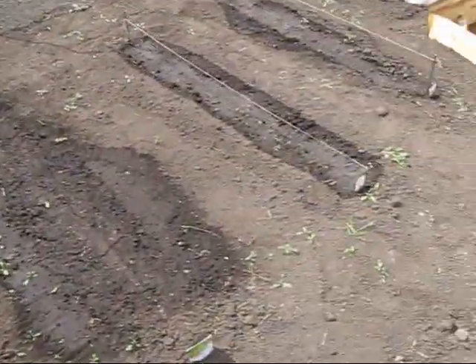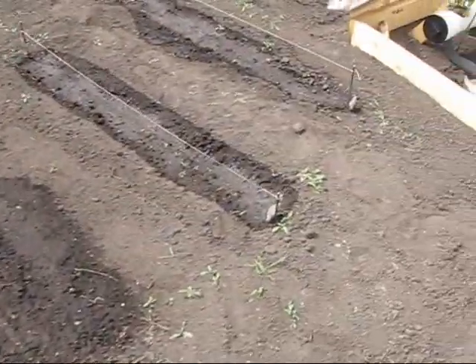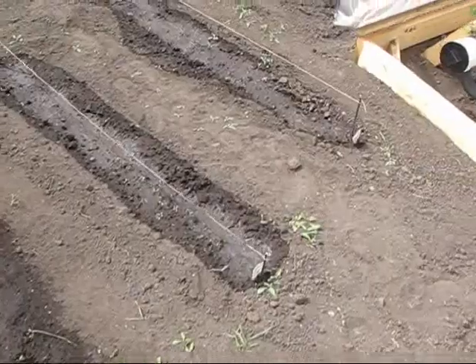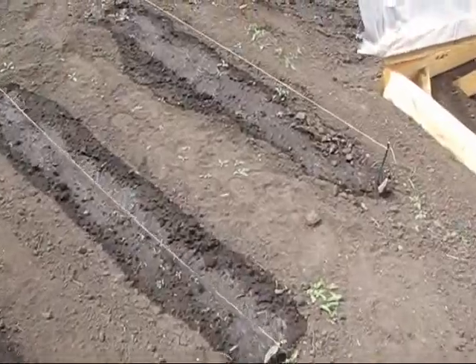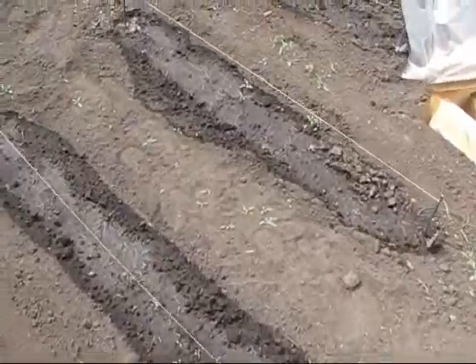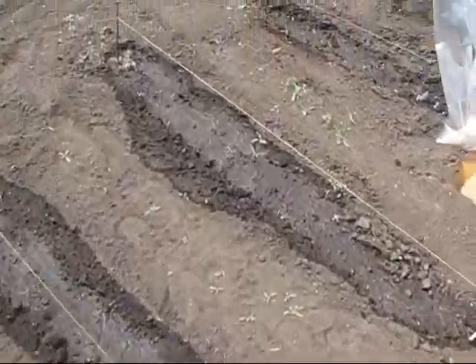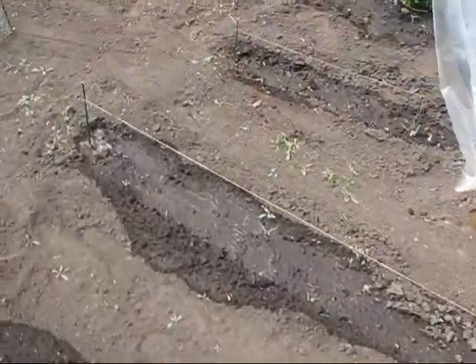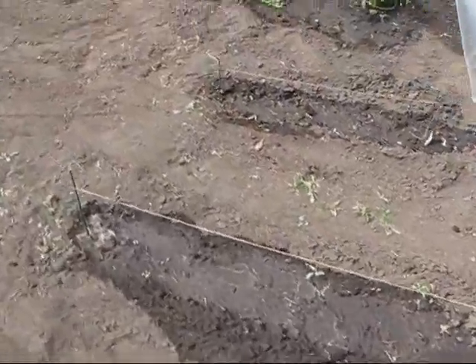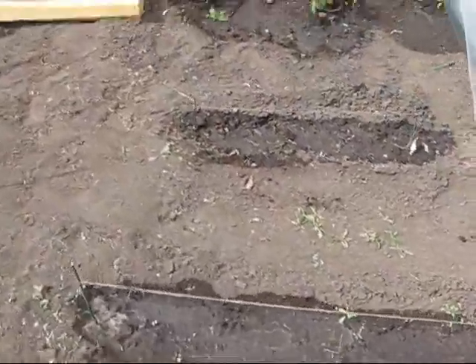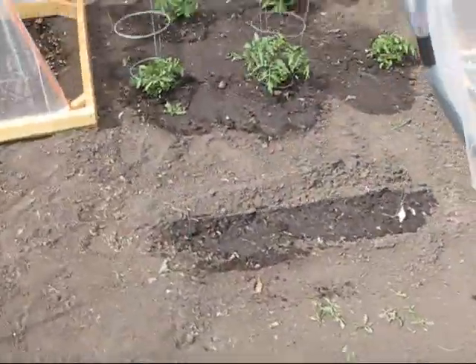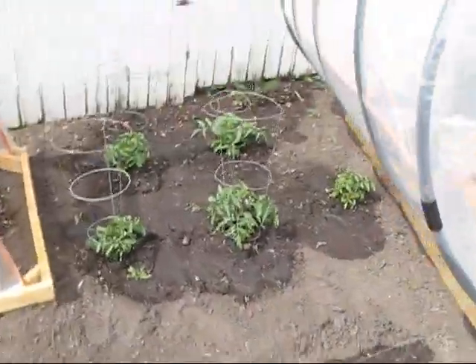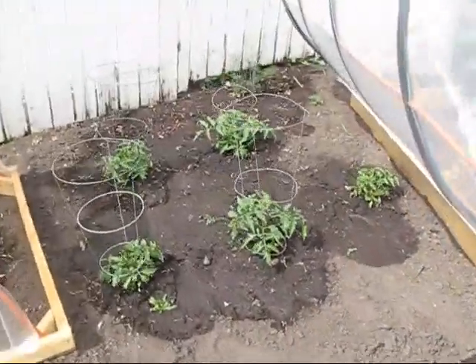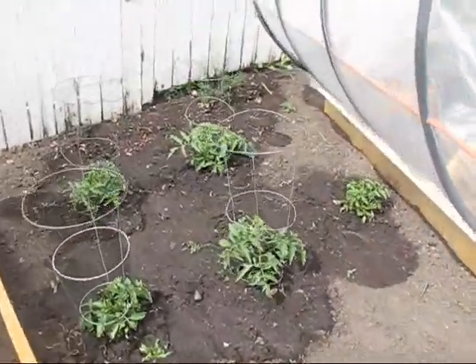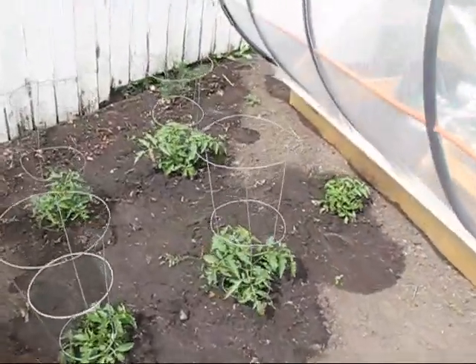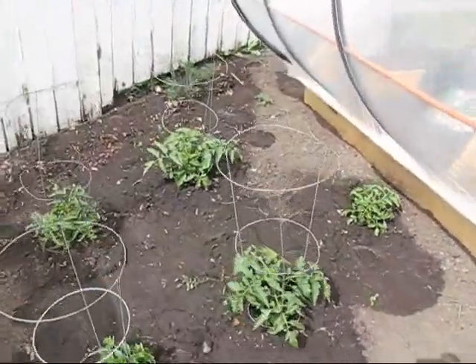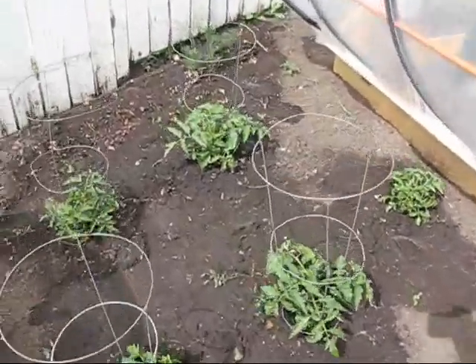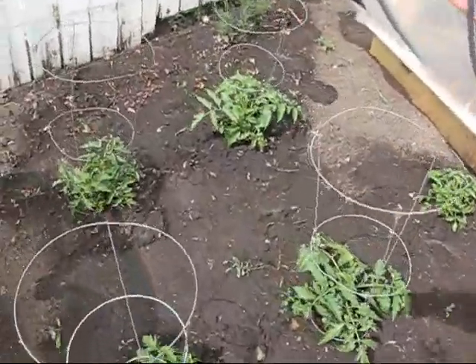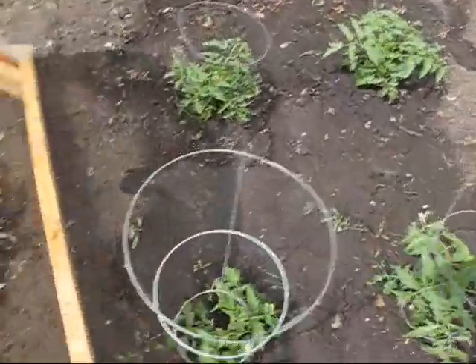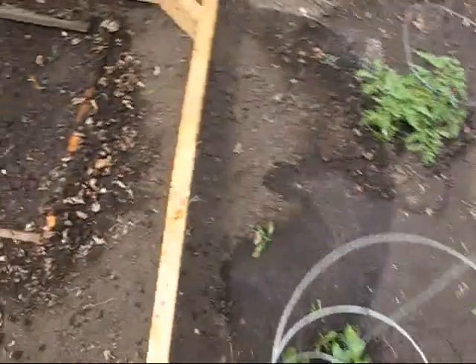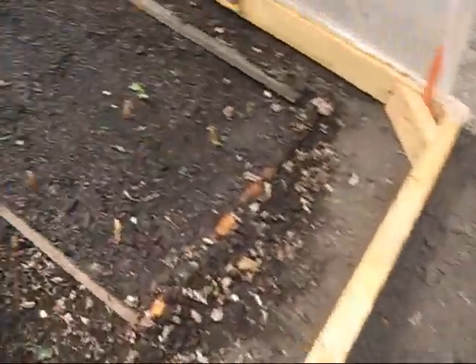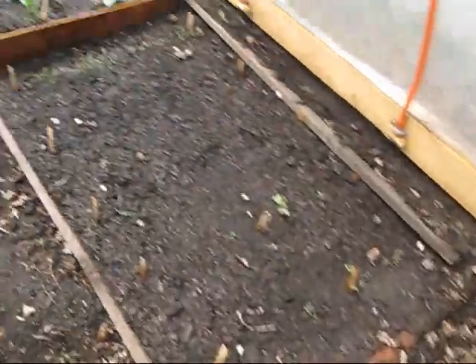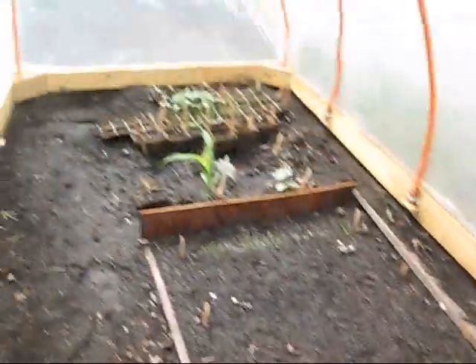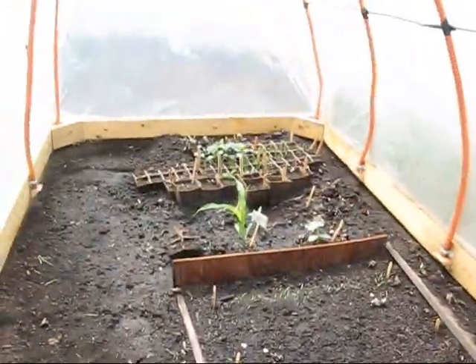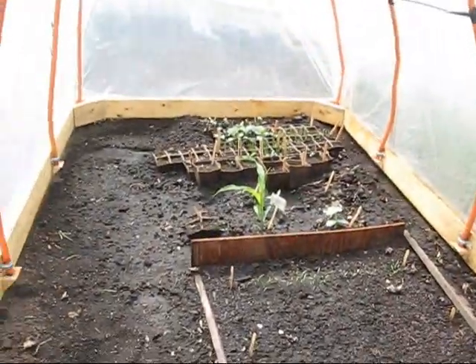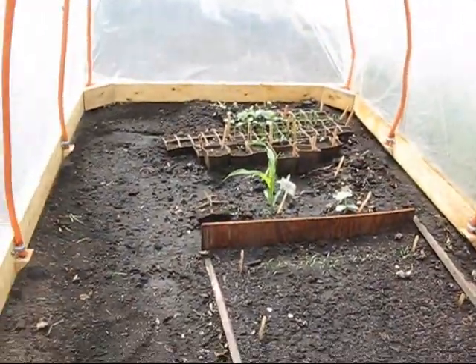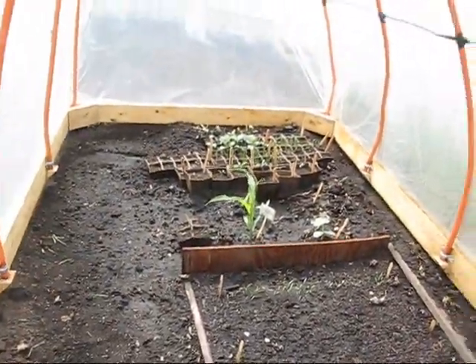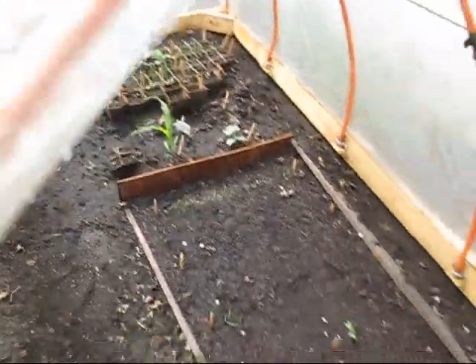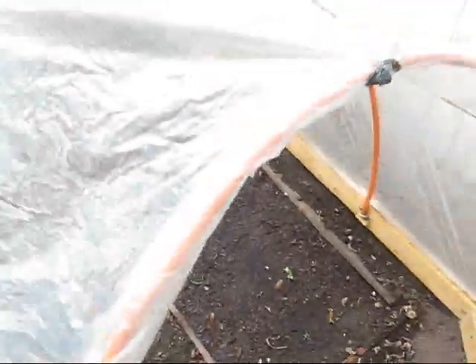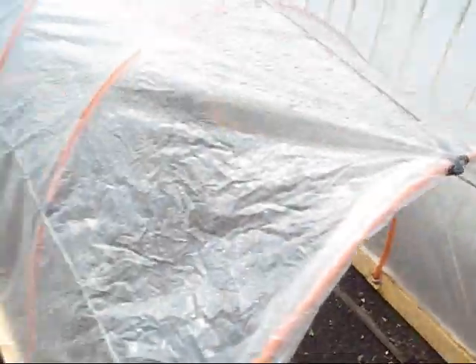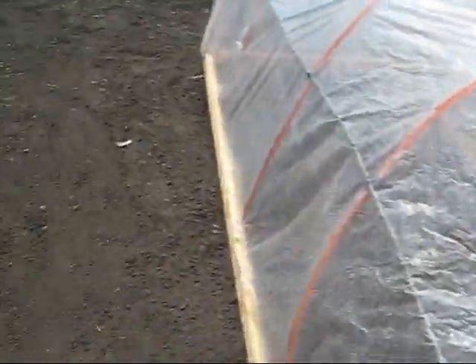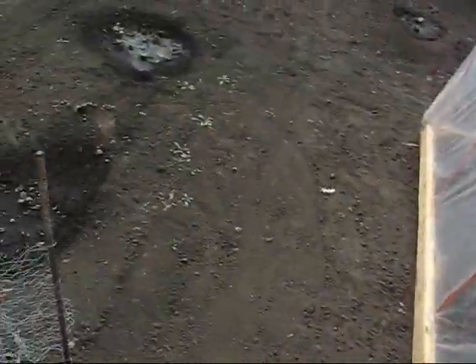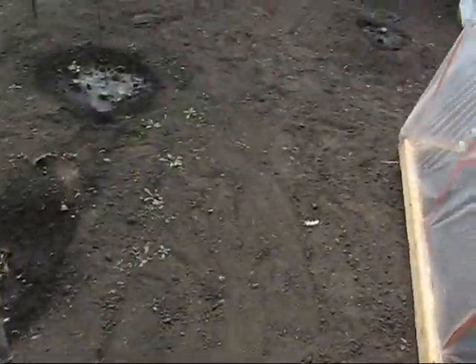A lot of it's planted really late — I just never got around to it soon enough, and it's really cold early in the season. There's some tomato plants and just another little greenhouse that I have things growing in.